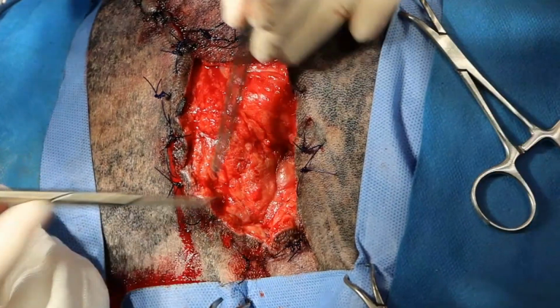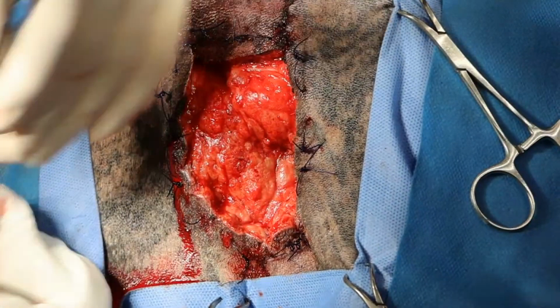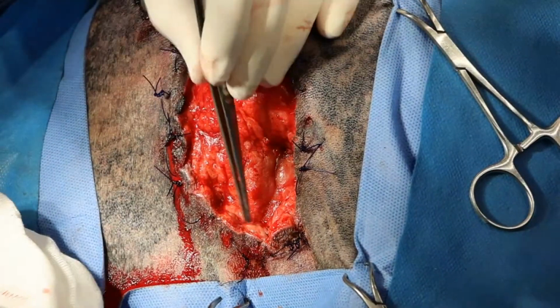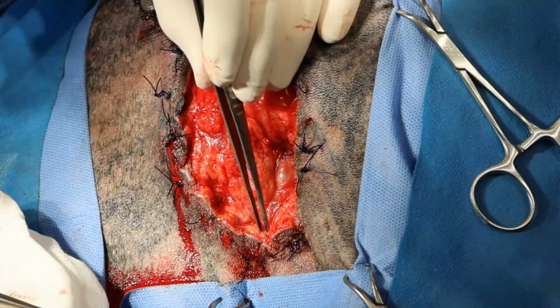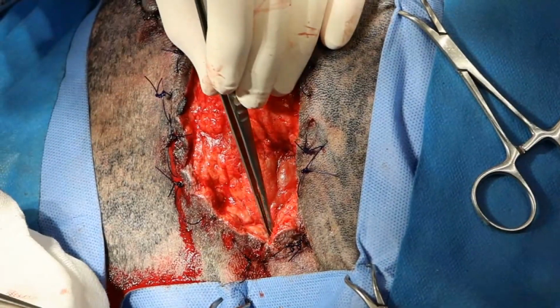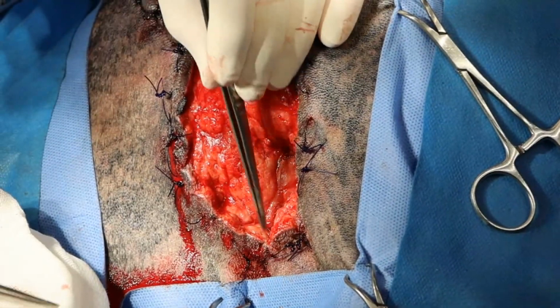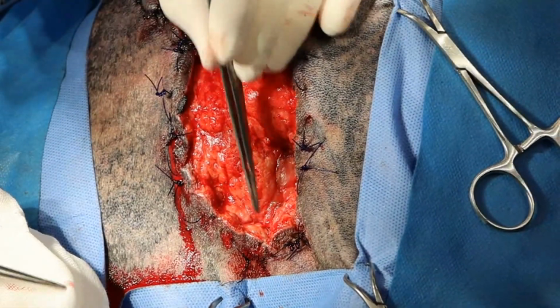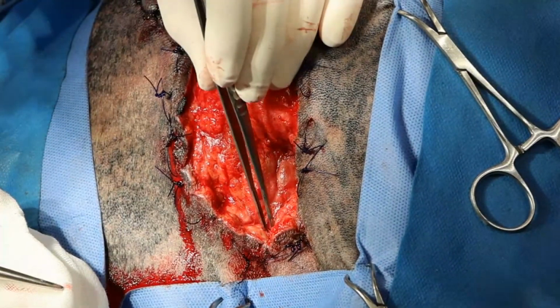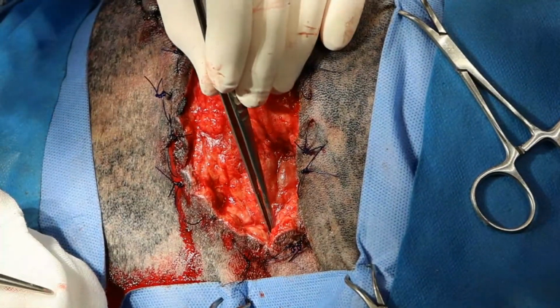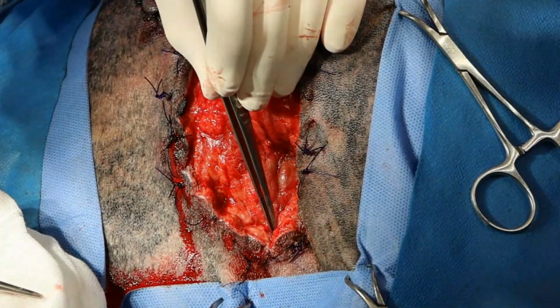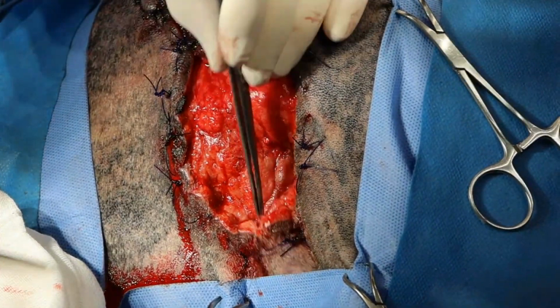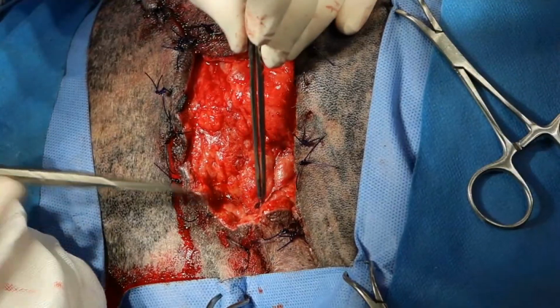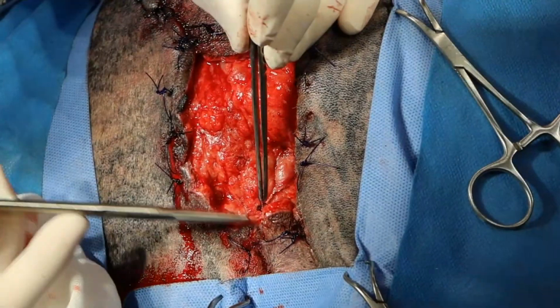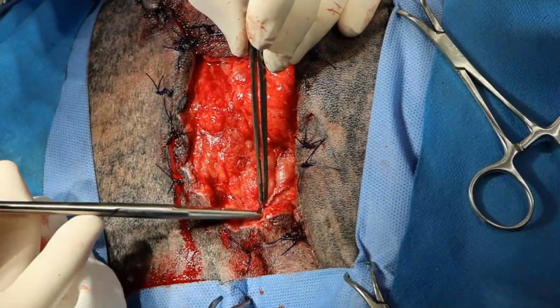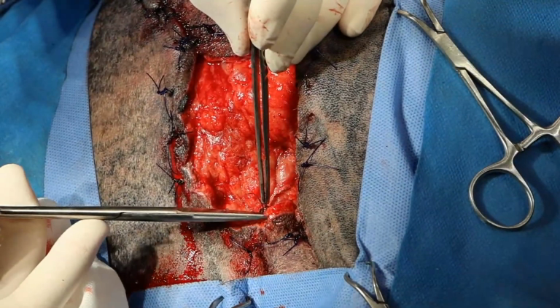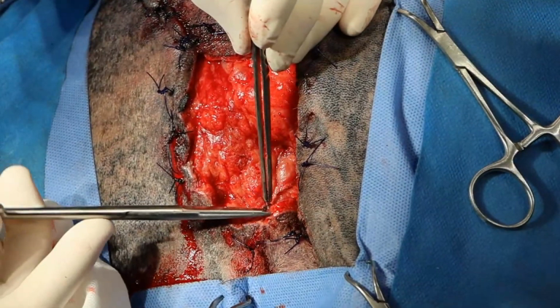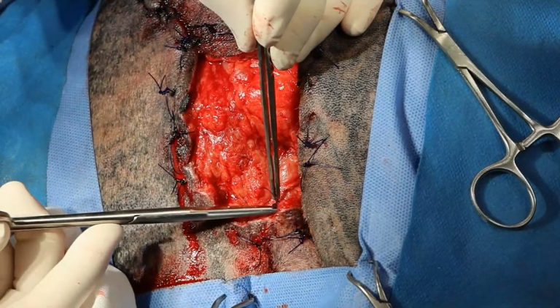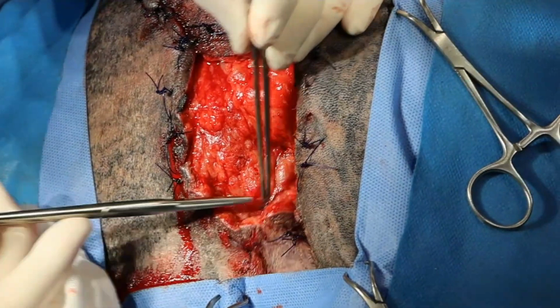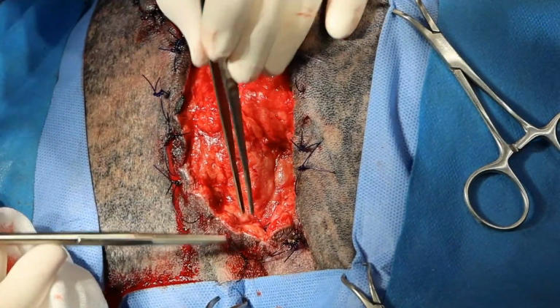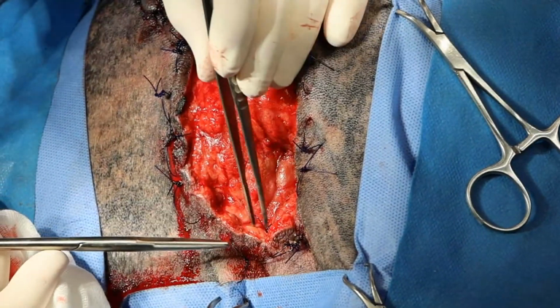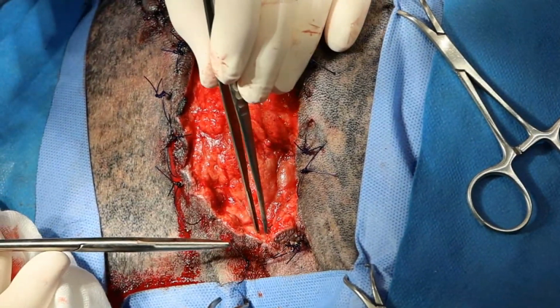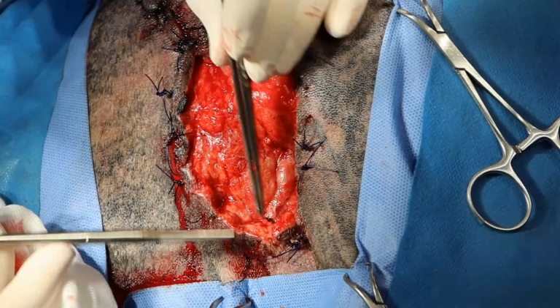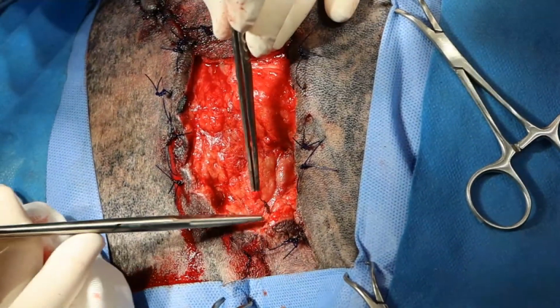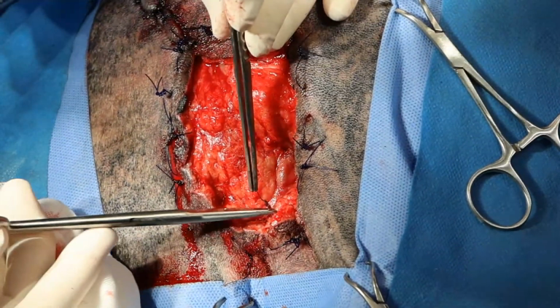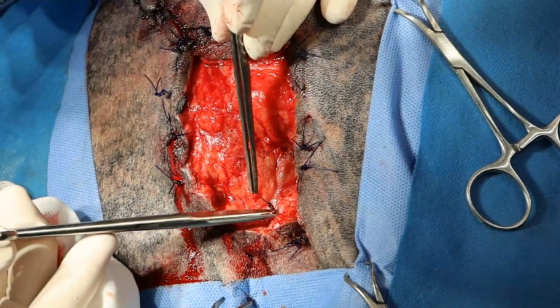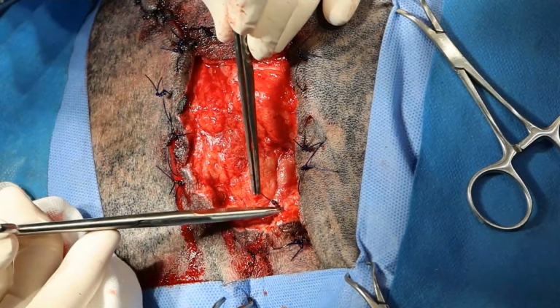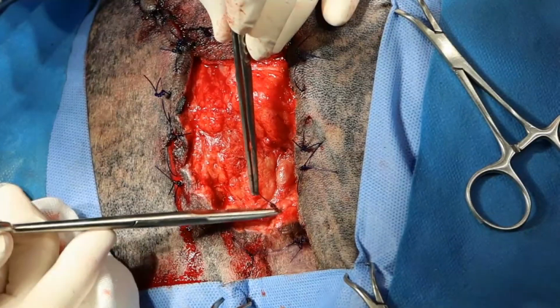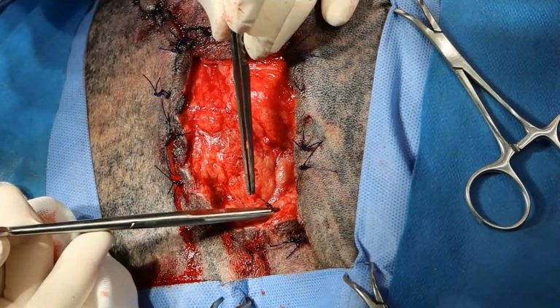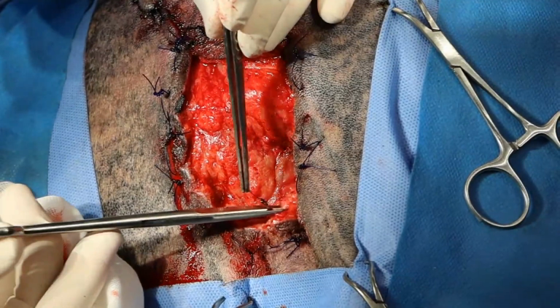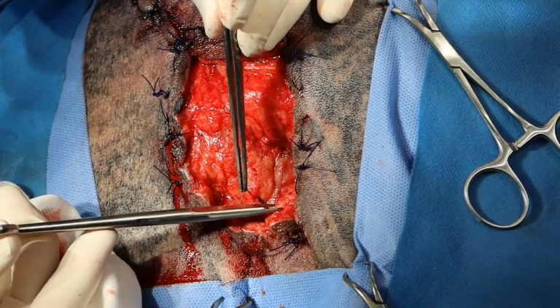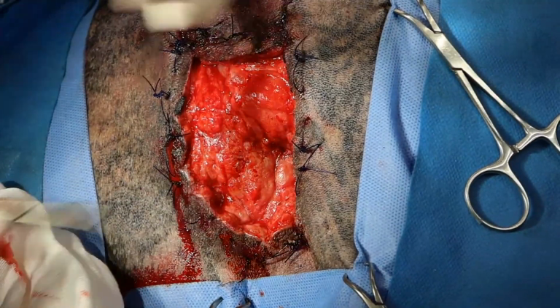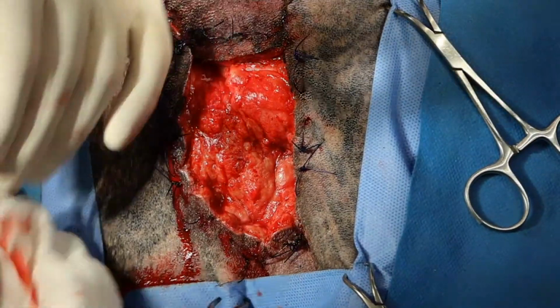I'm trying to take out any unneeded suture, because I want to avoid any foreign body in here that's going to potentiate an infection.